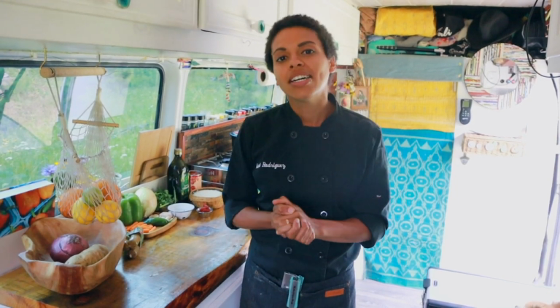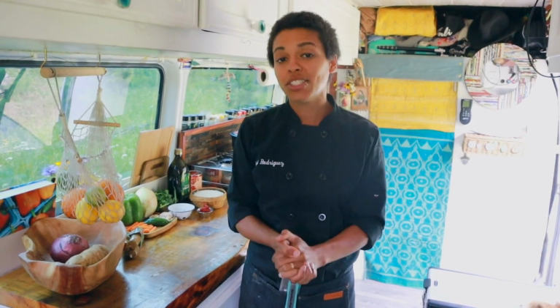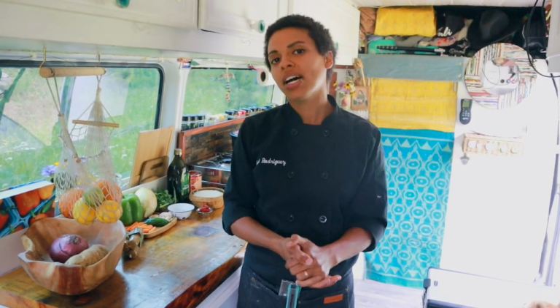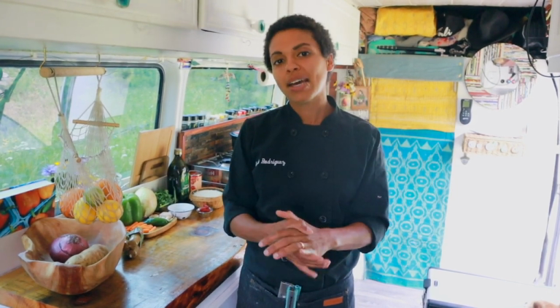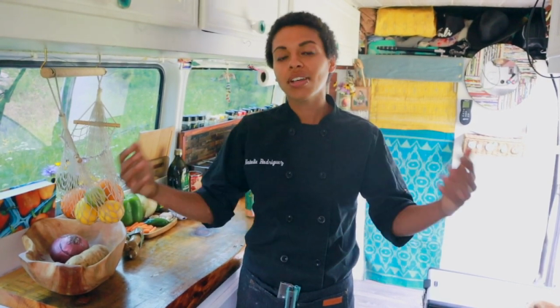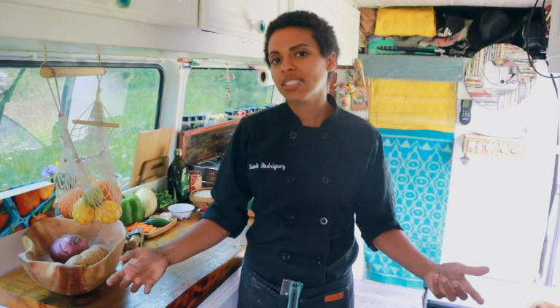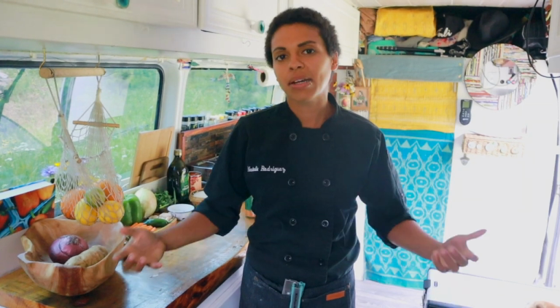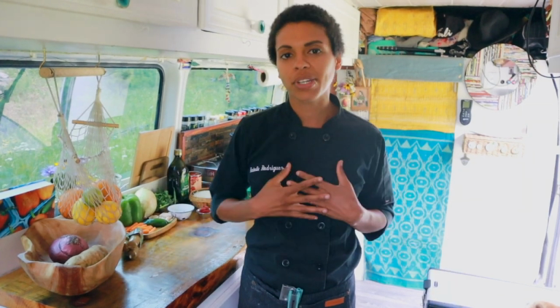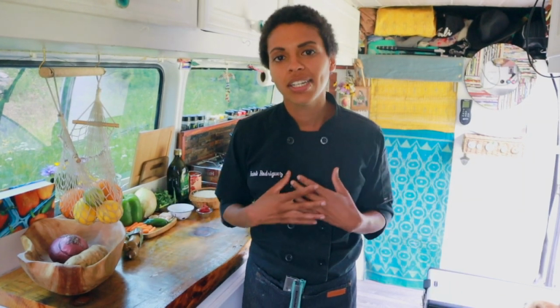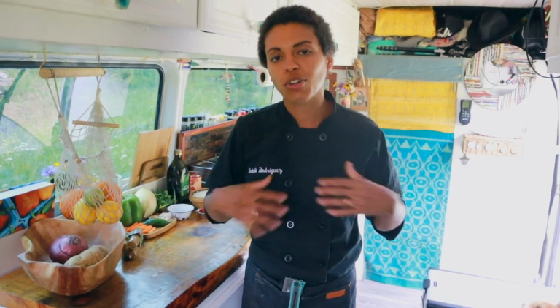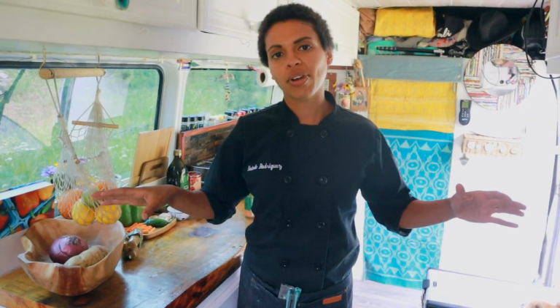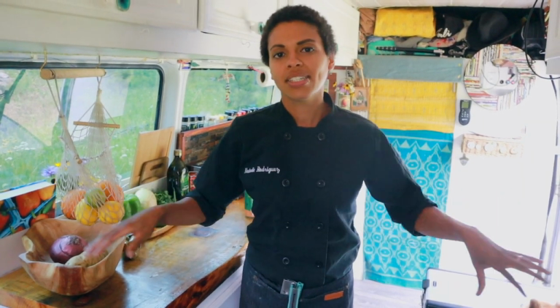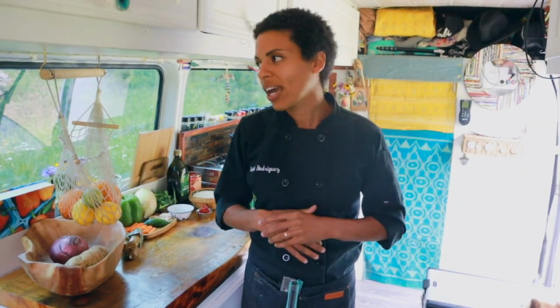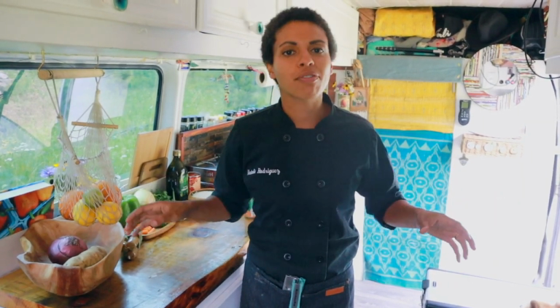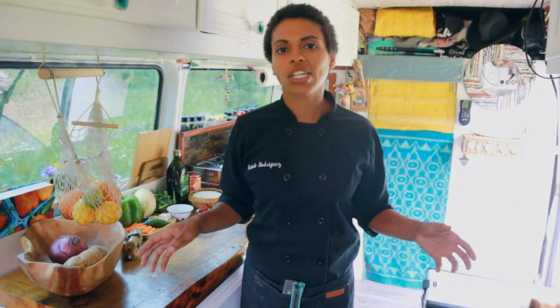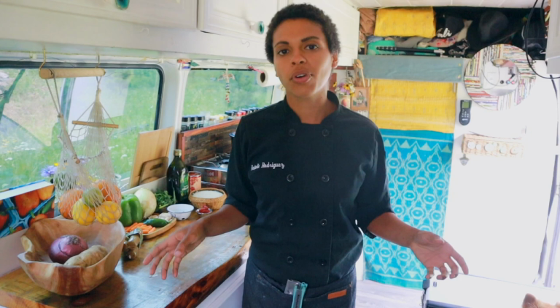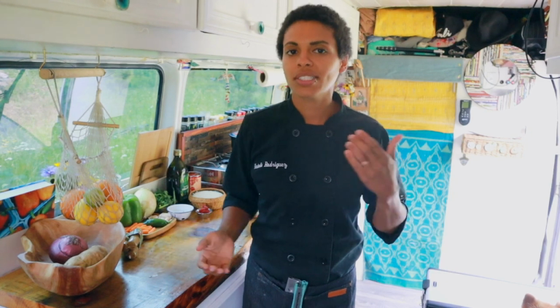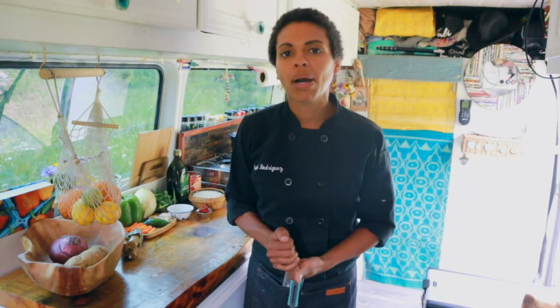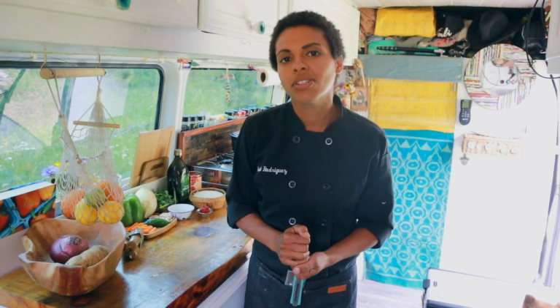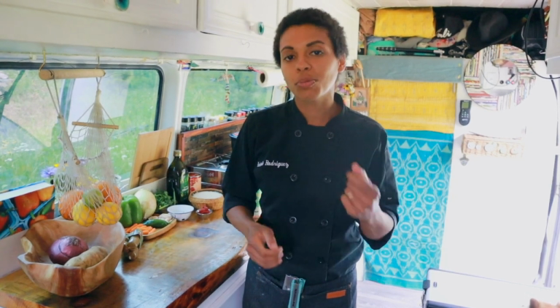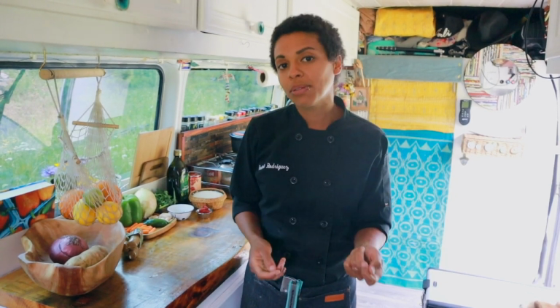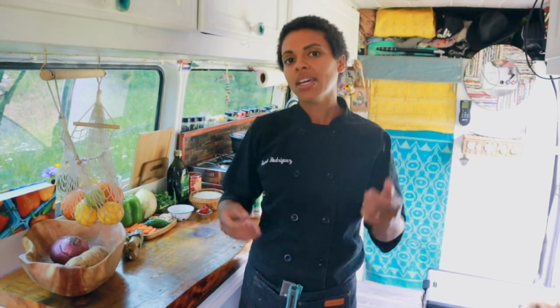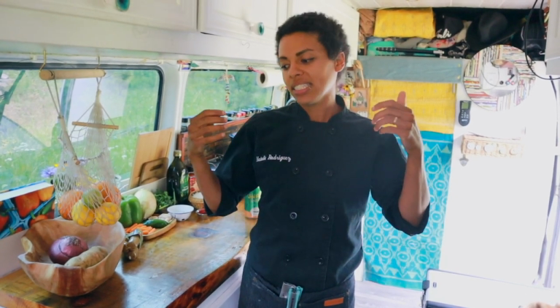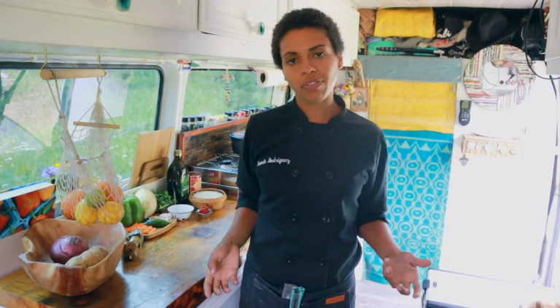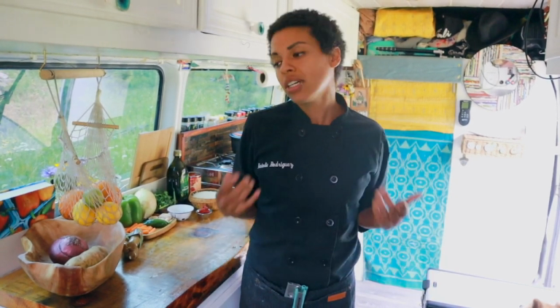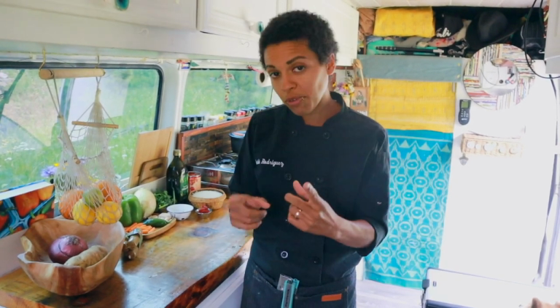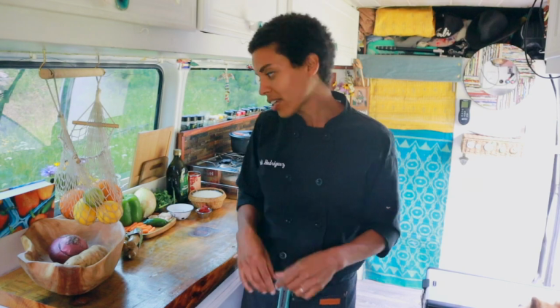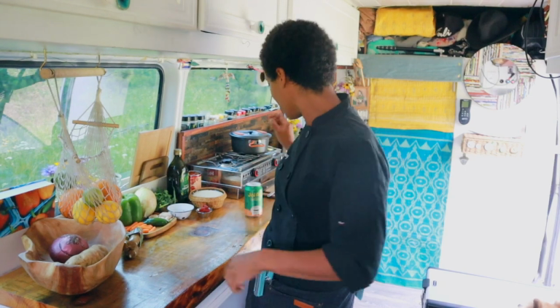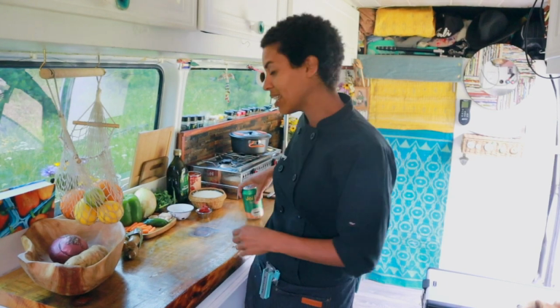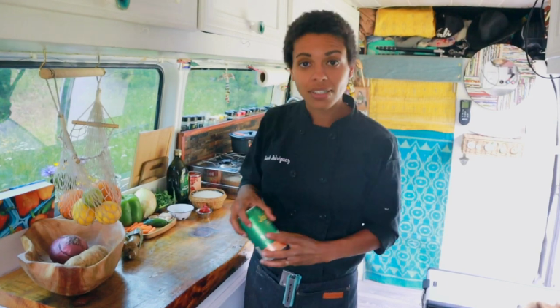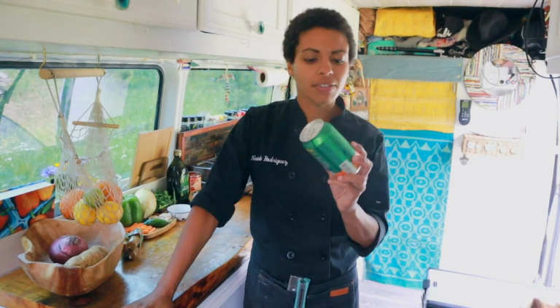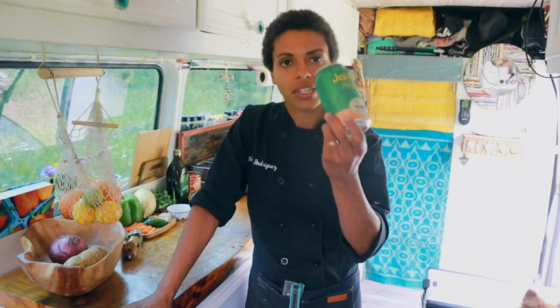Today I'm going to be making vegan jambalaya. I absolutely love rice dishes — I'm Puerto Rican, I grew up on rice, so any kind of rice dish I'm for. It's a one-pot meal, so it's super easy to make and super flavorful. But before we get started, I need my beer of the week.